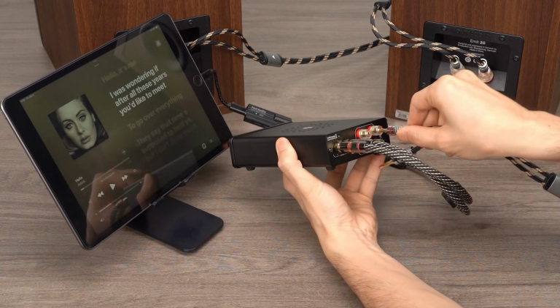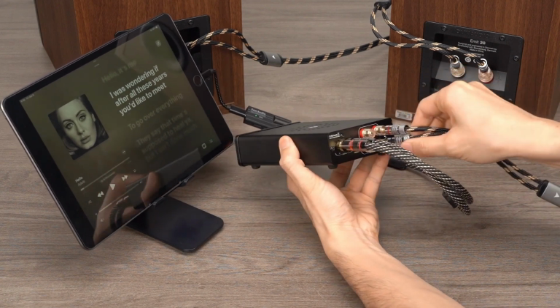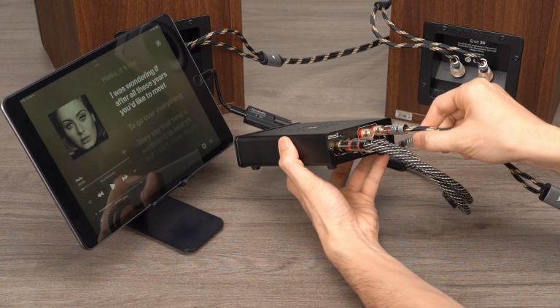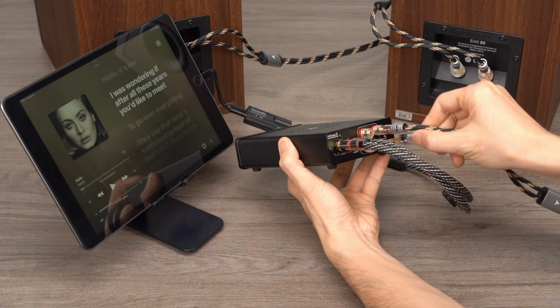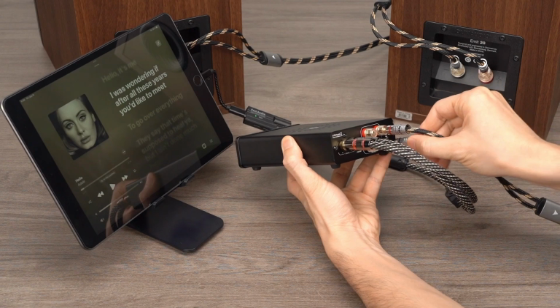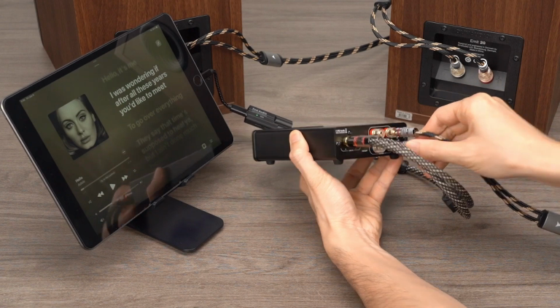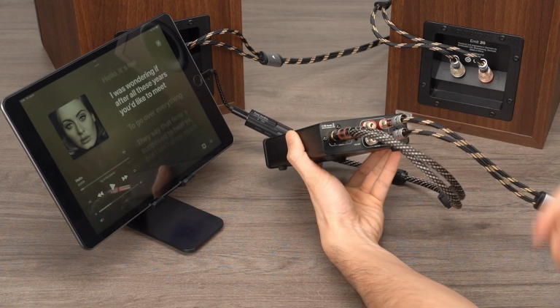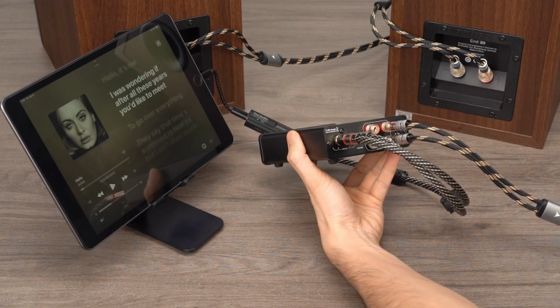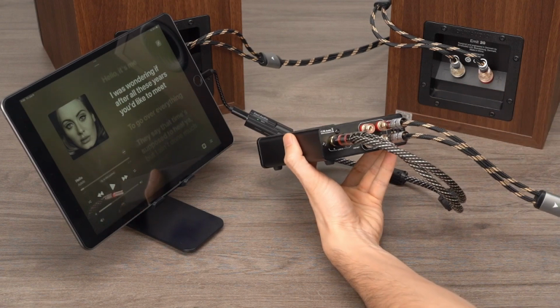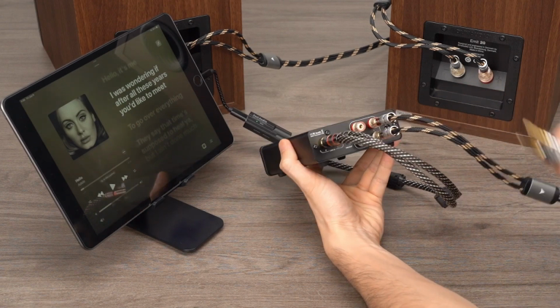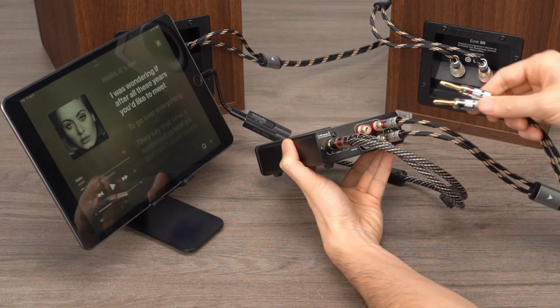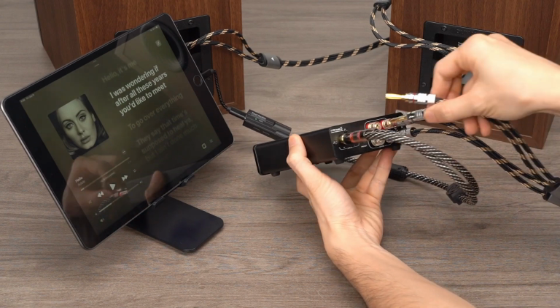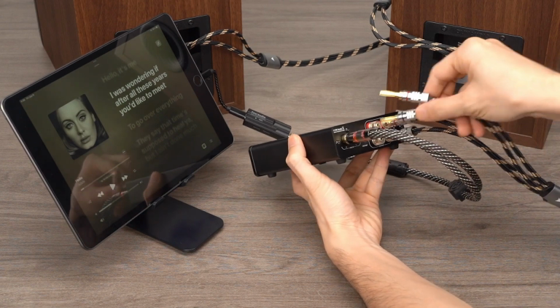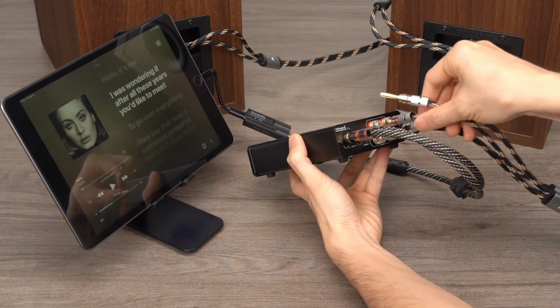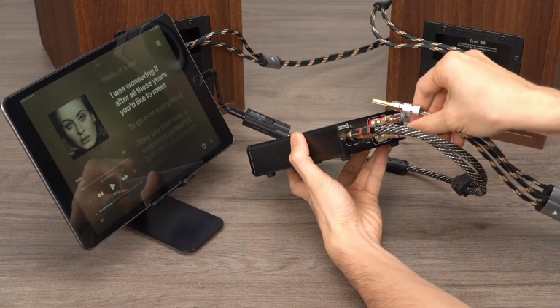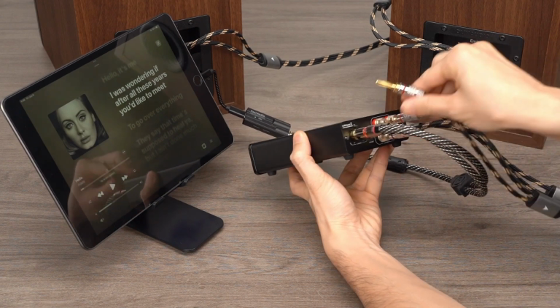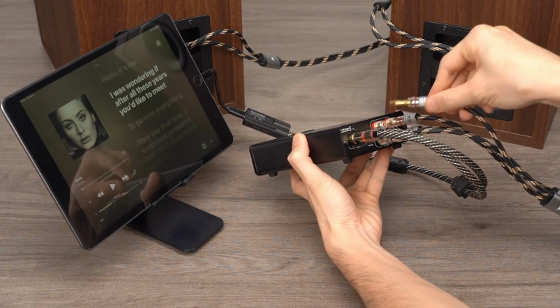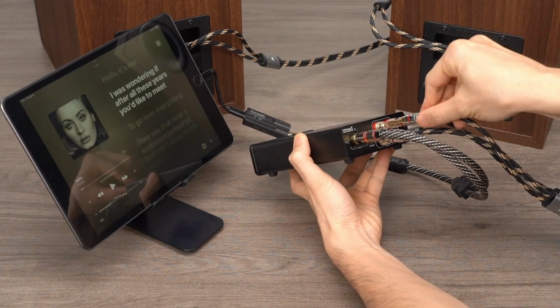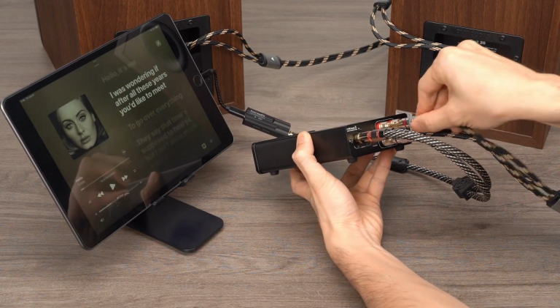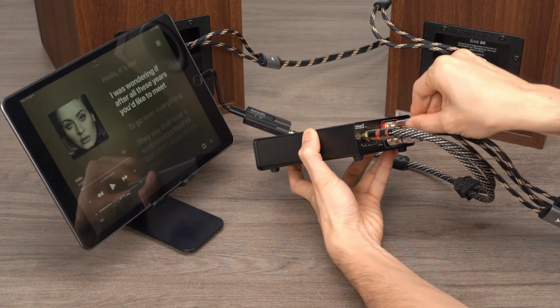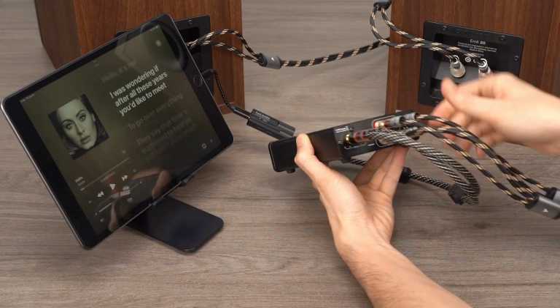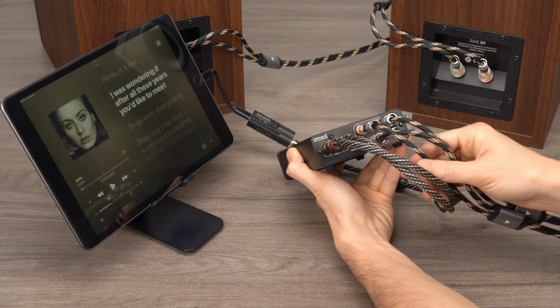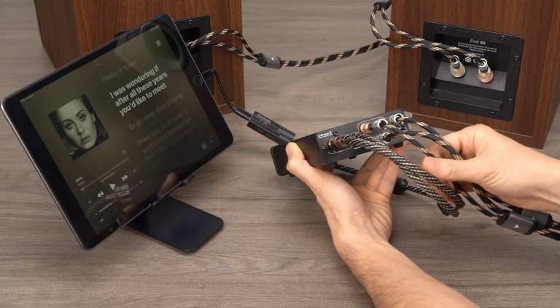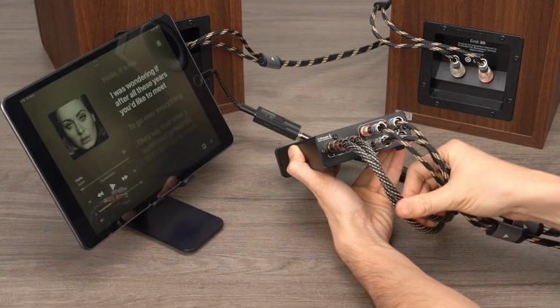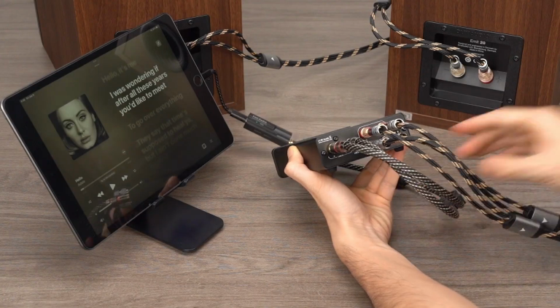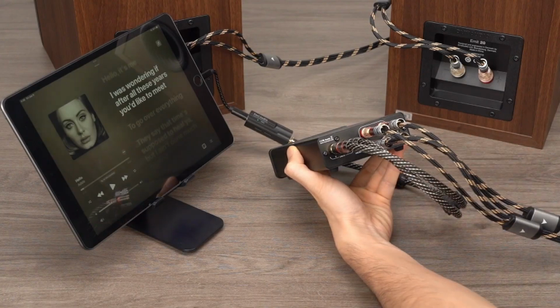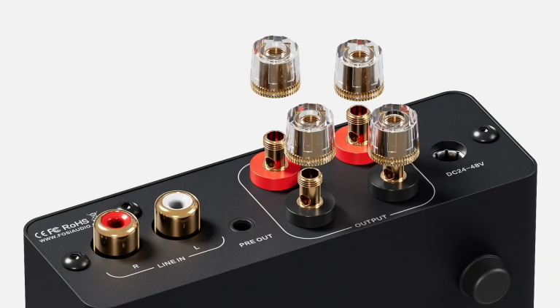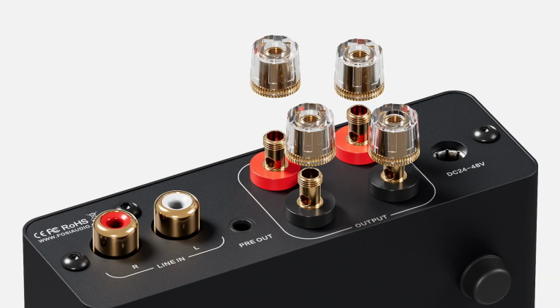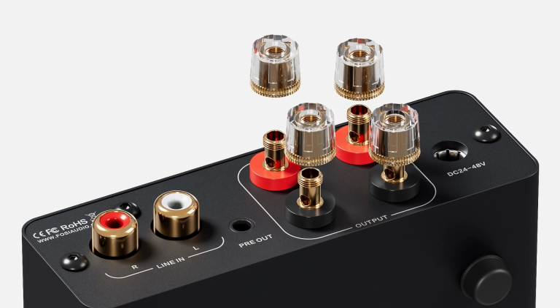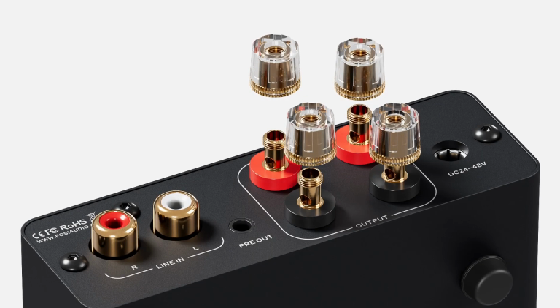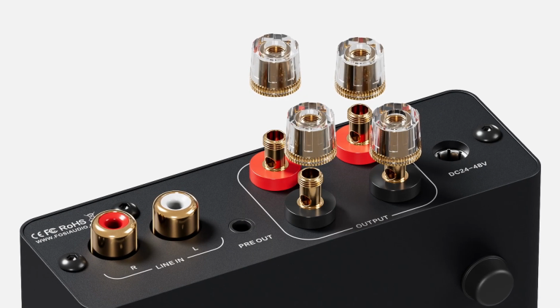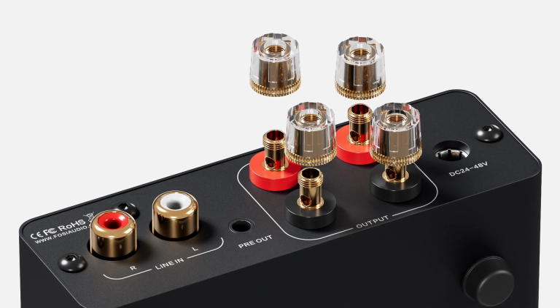Next, connect the V3 to the passive speakers. Ensure that the left and right channels are correctly connected, and do not reverse the positive and negative terminals.